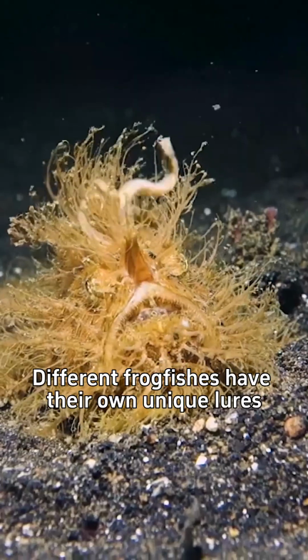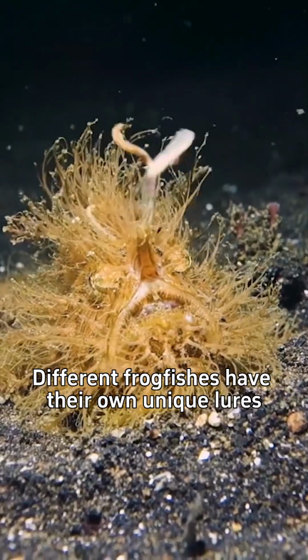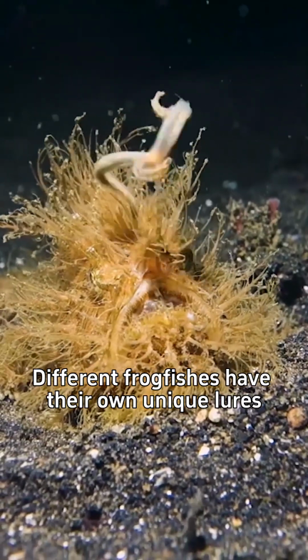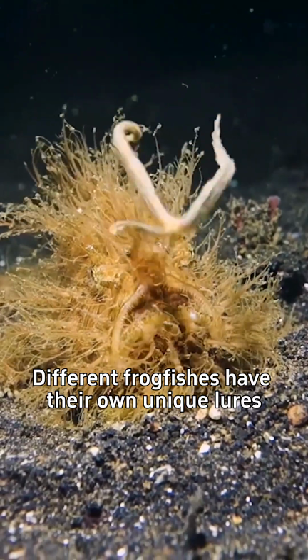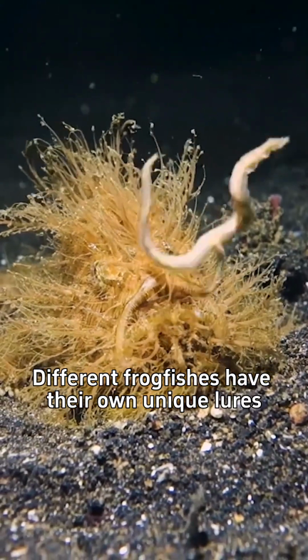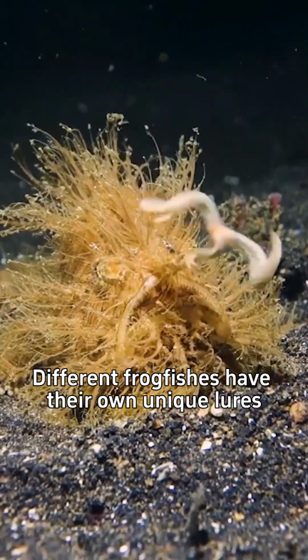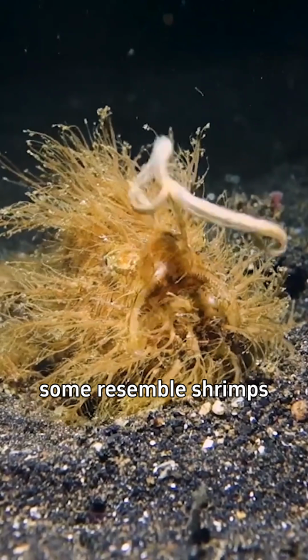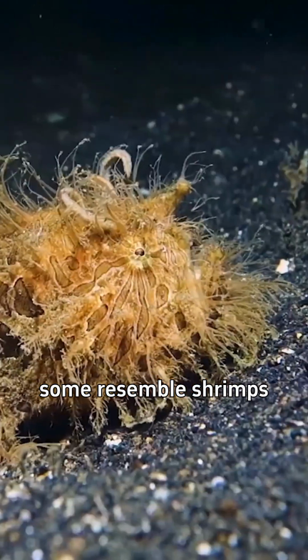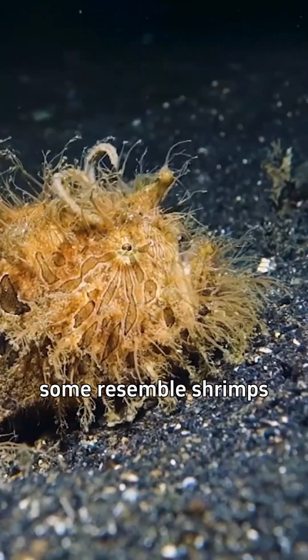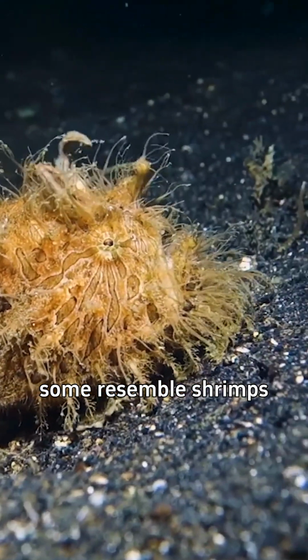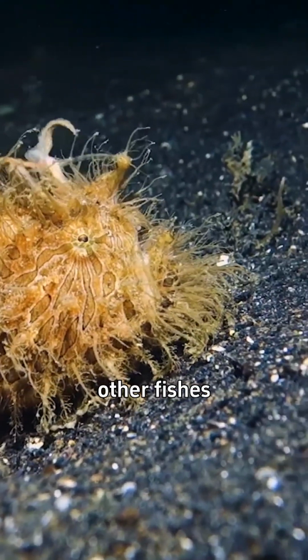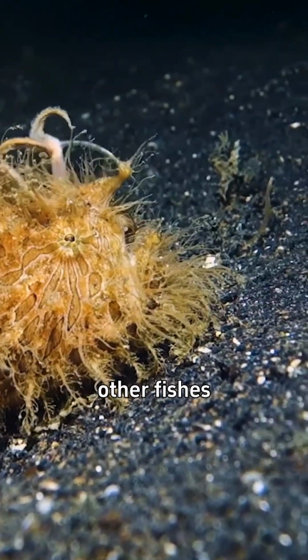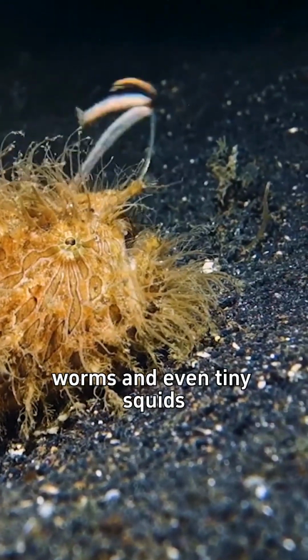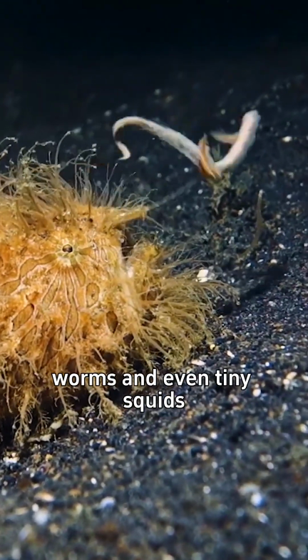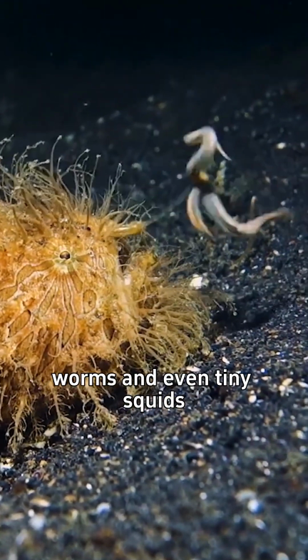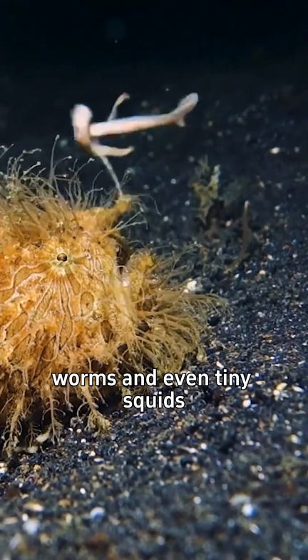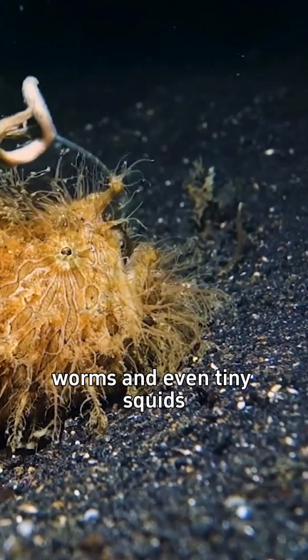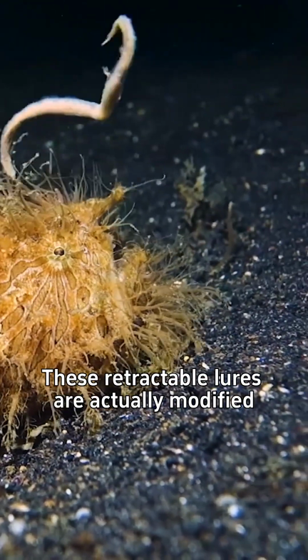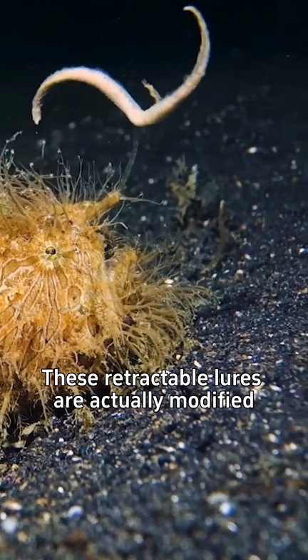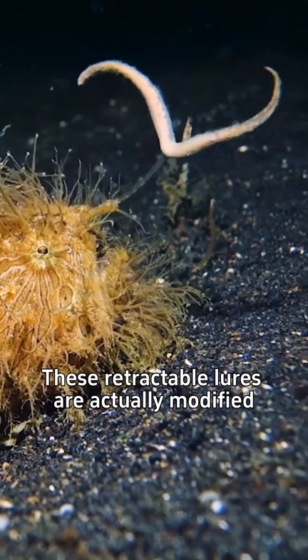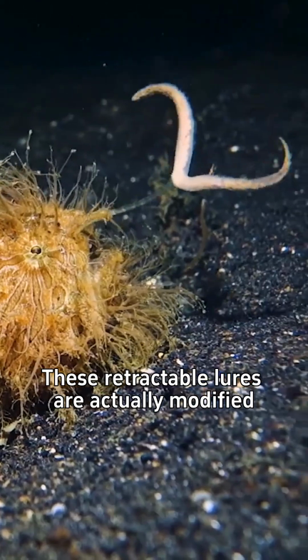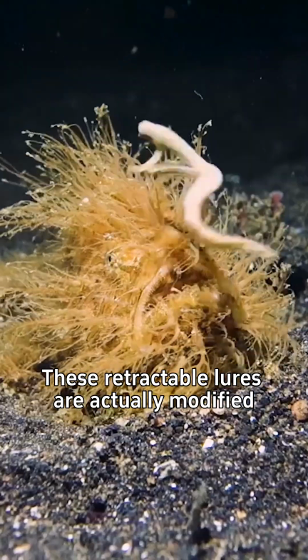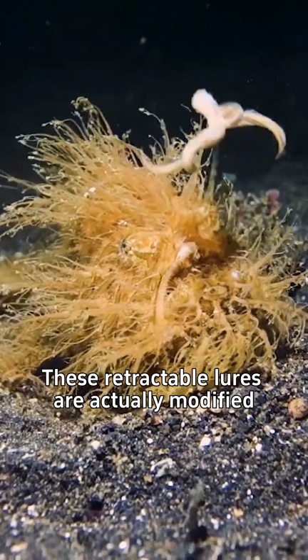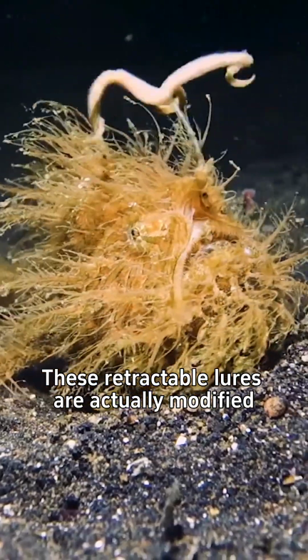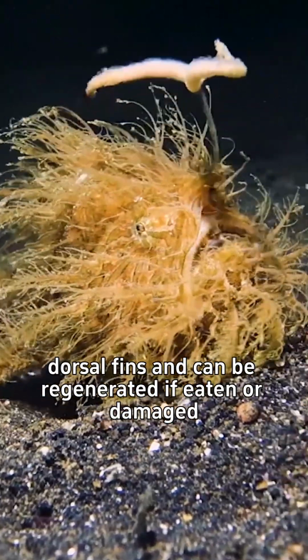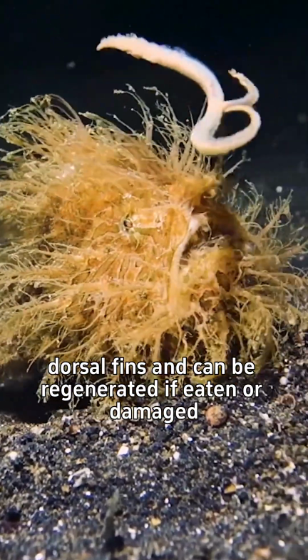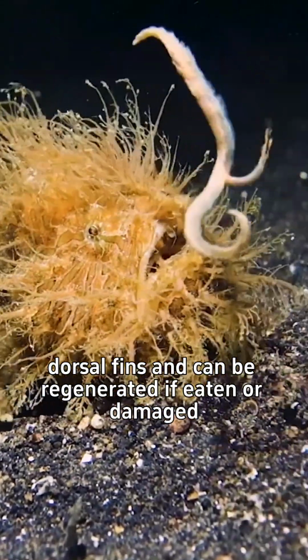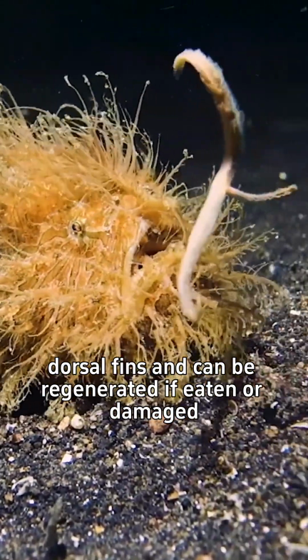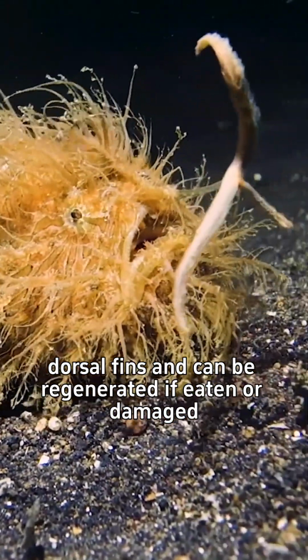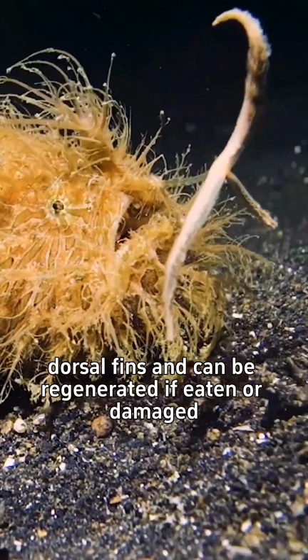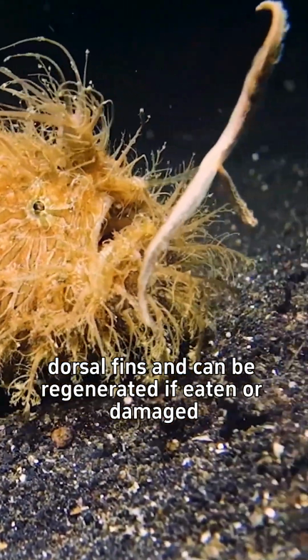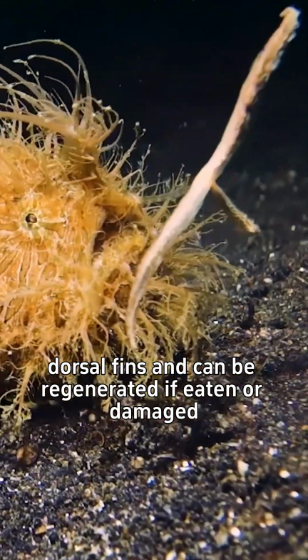Different frogfishes have their own unique lures. Some resemble shrimps, other fishes, worms, and even tiny squids. These retractable lures are actually modified dorsal fins and can be regenerated if eaten or damaged.